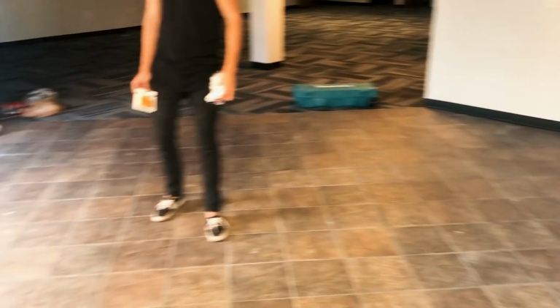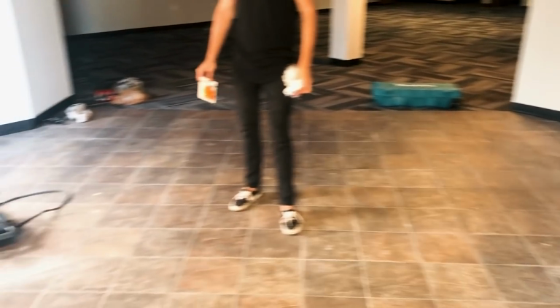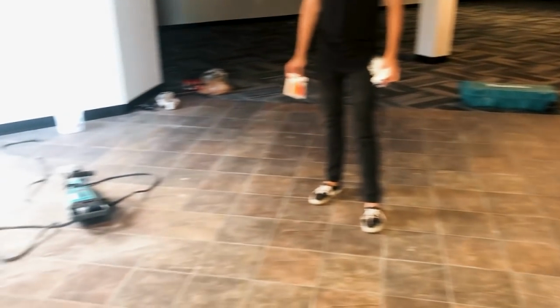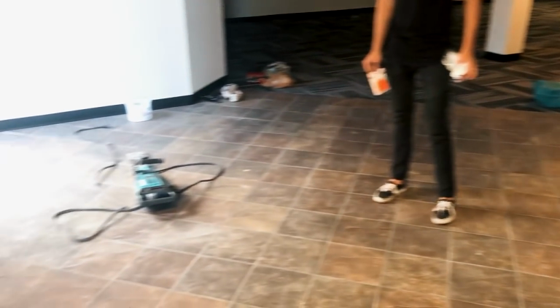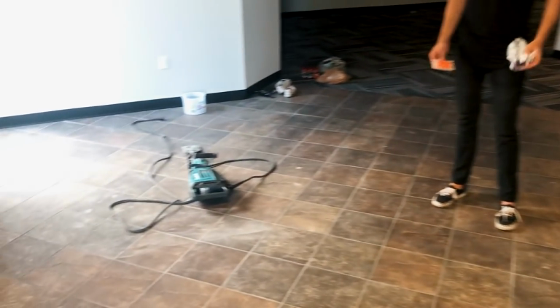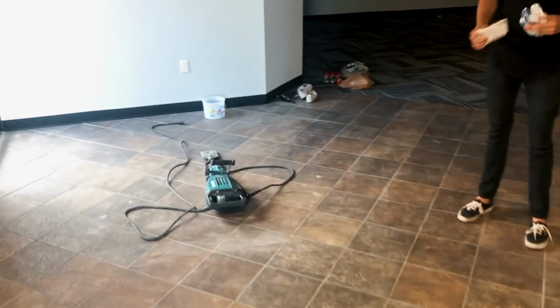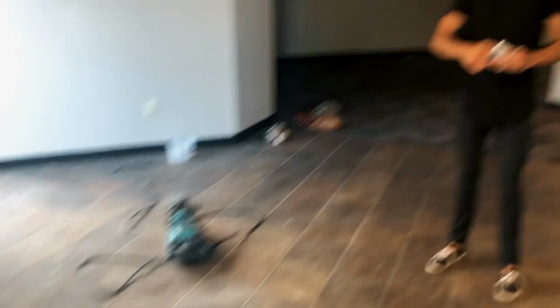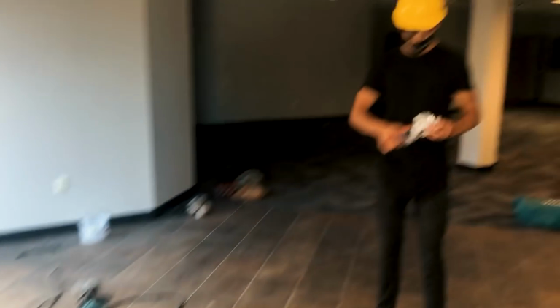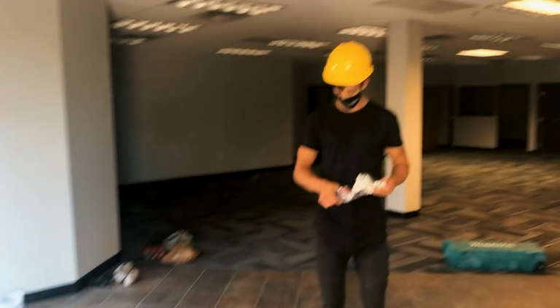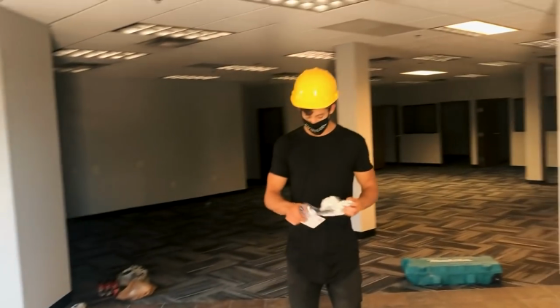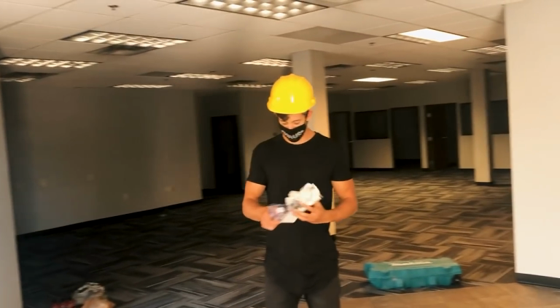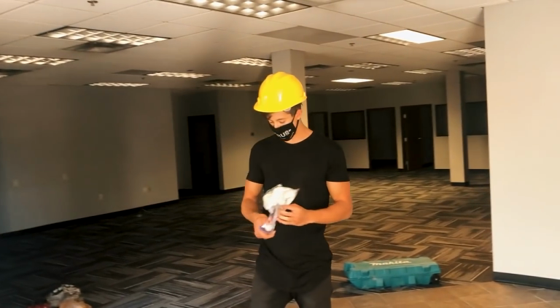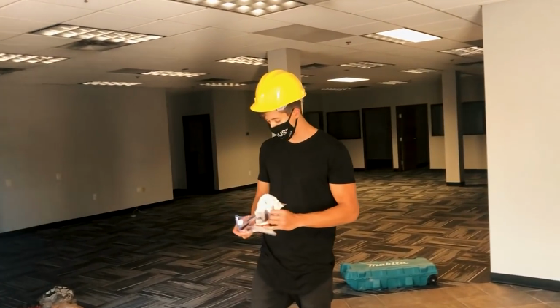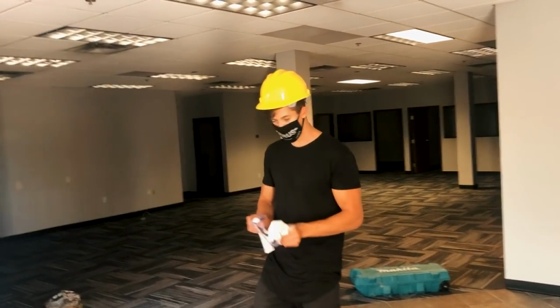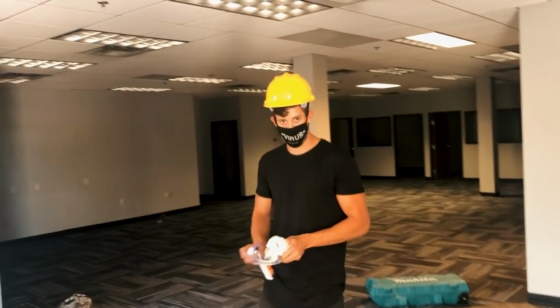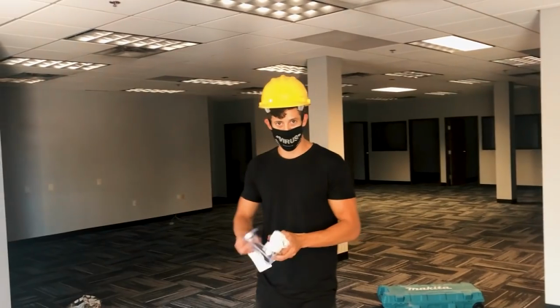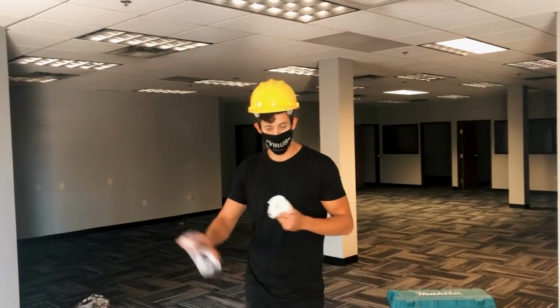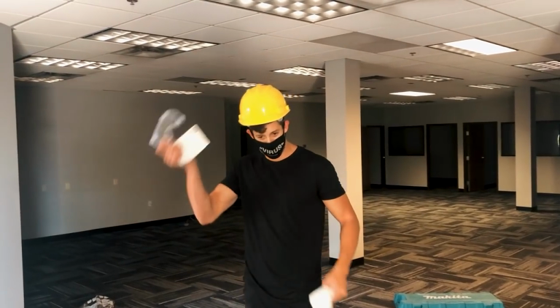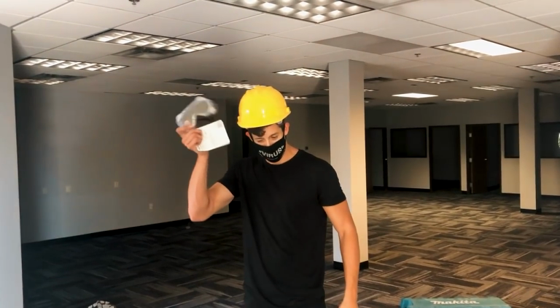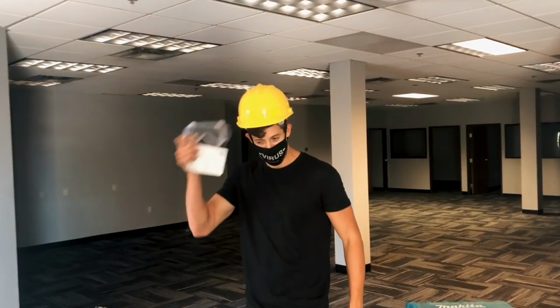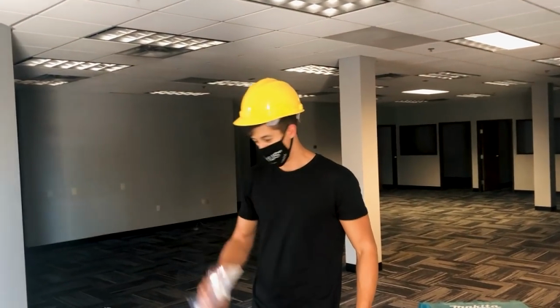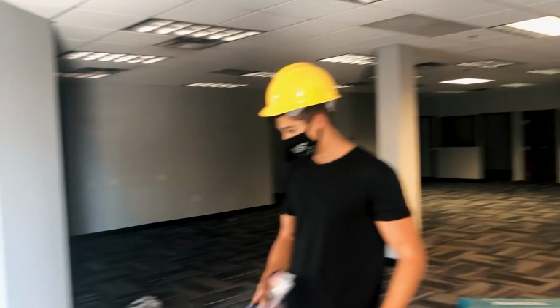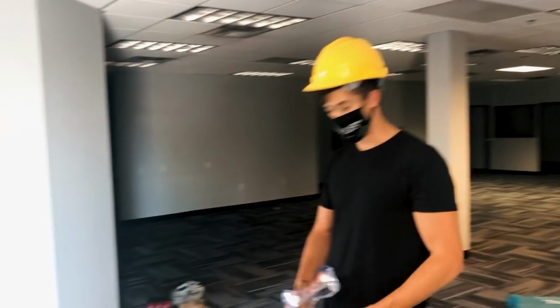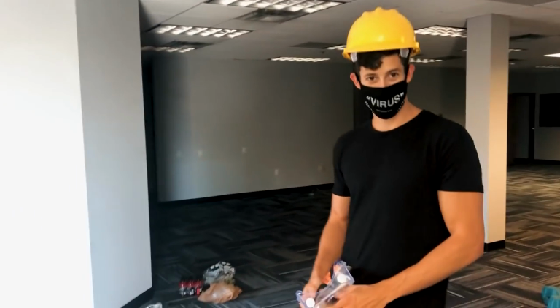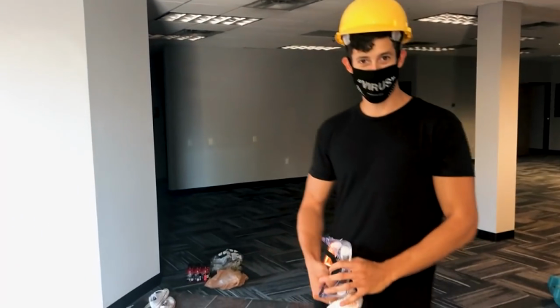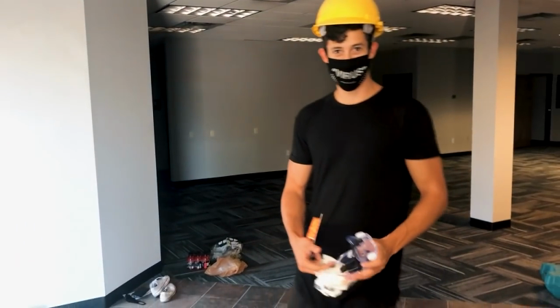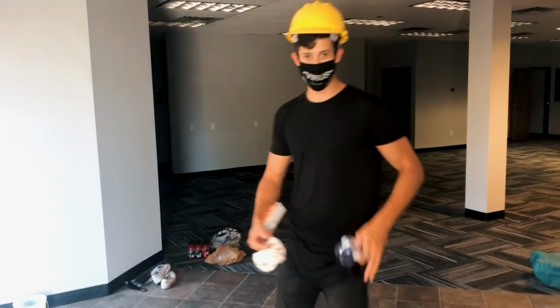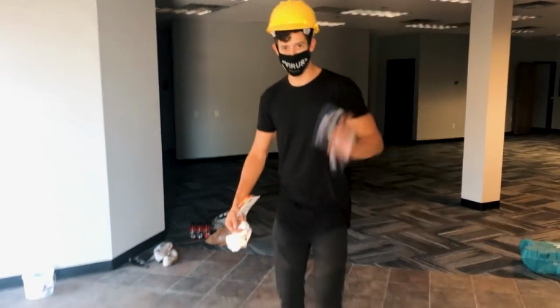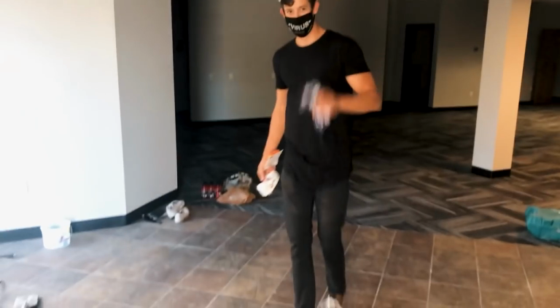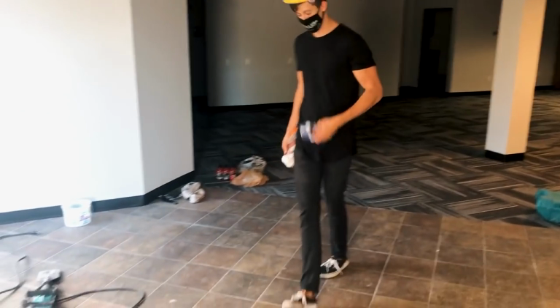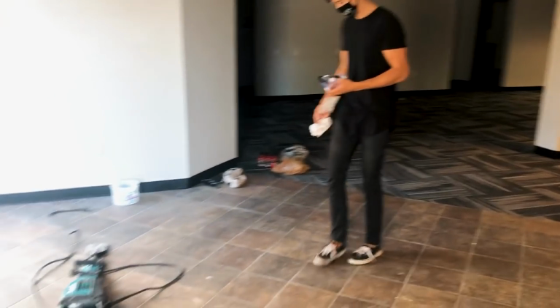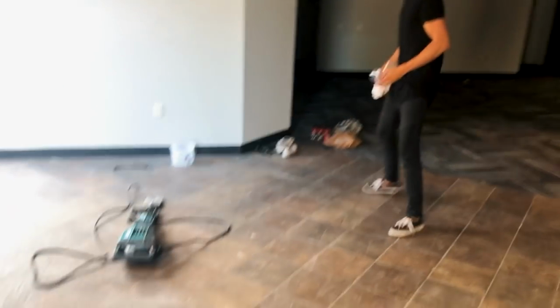Renting a power tool at Home Depot — got my goggles, got my earplugs, got my hard hat. Let's get the HQ dialed in and fire it up.